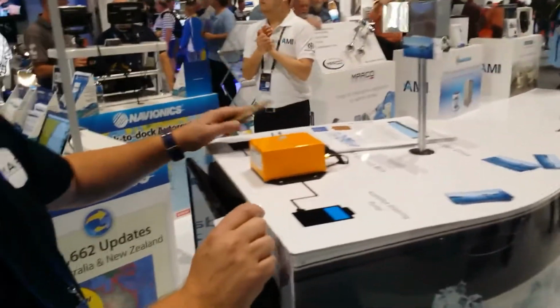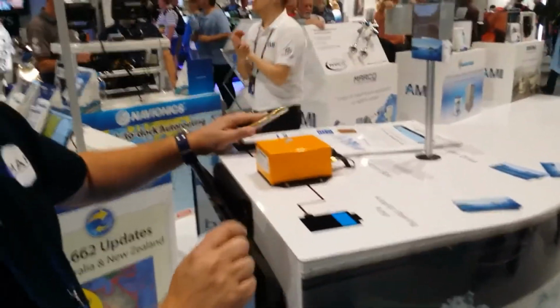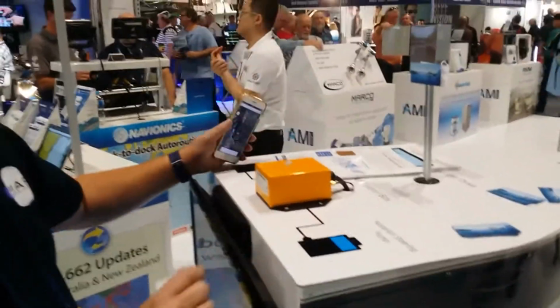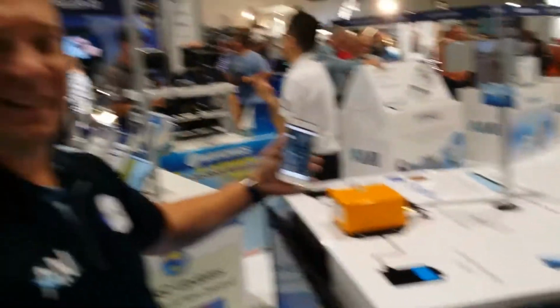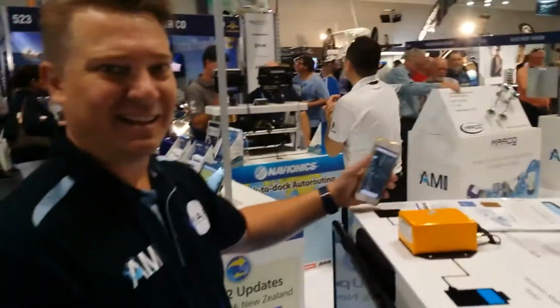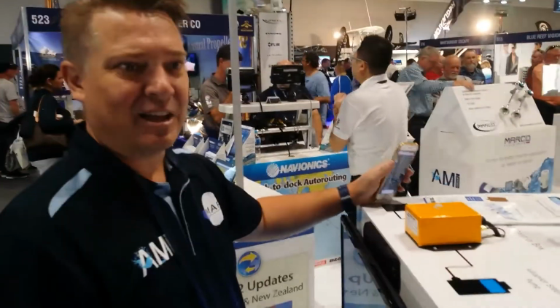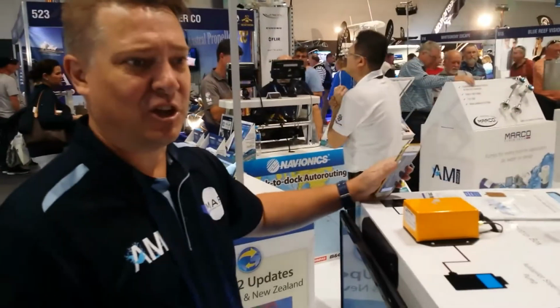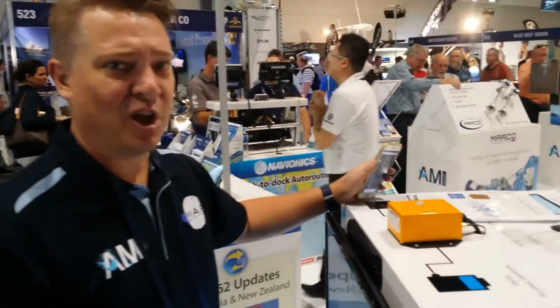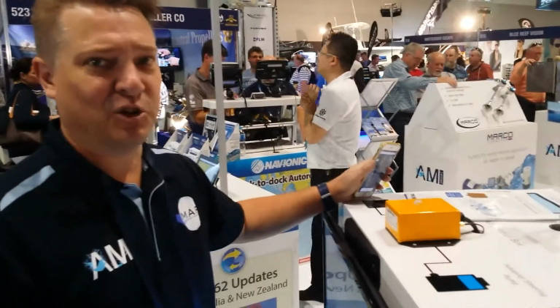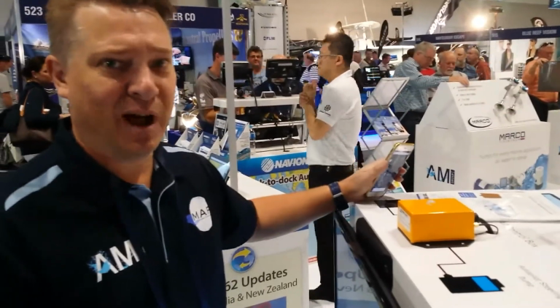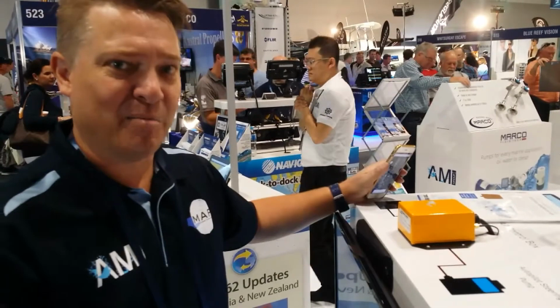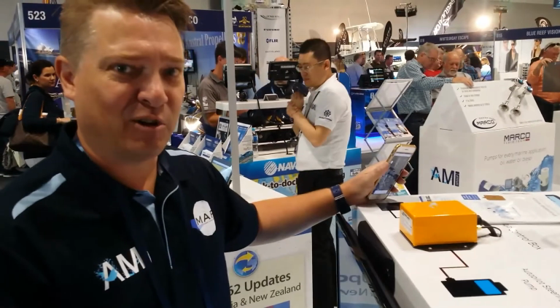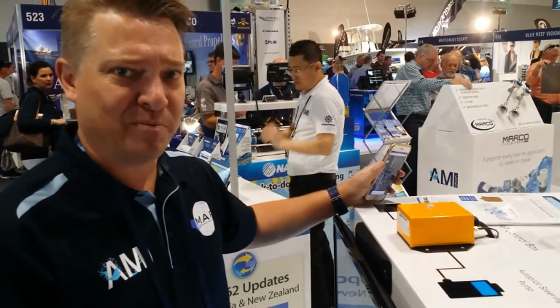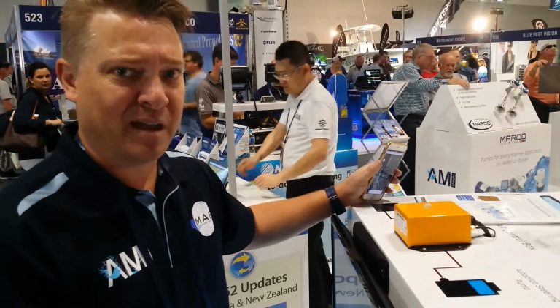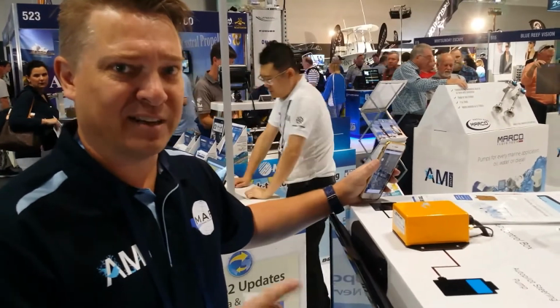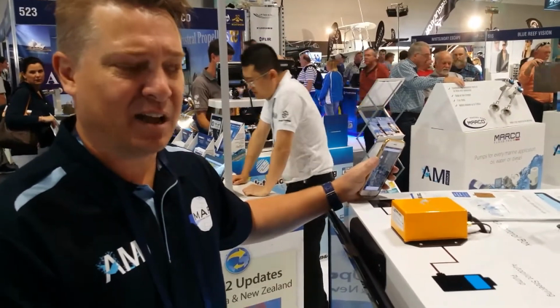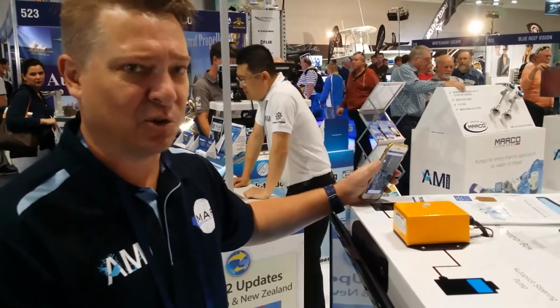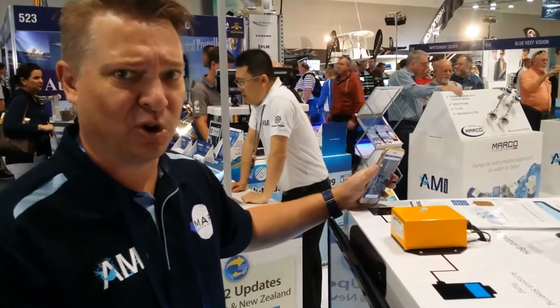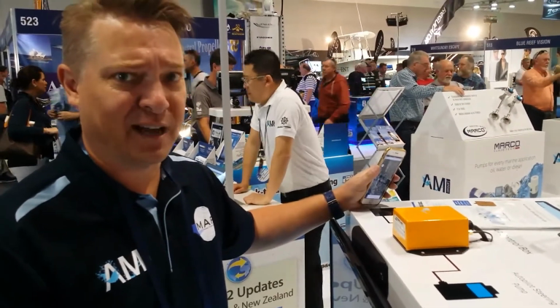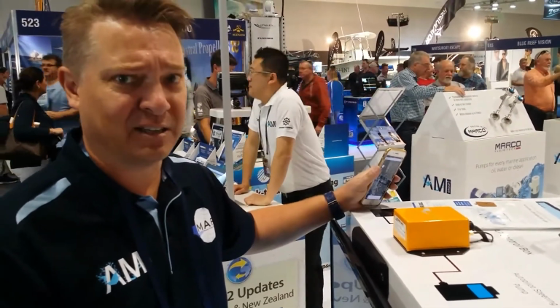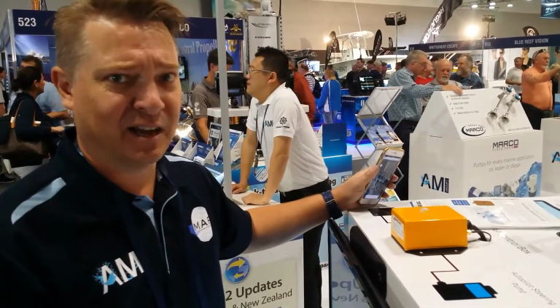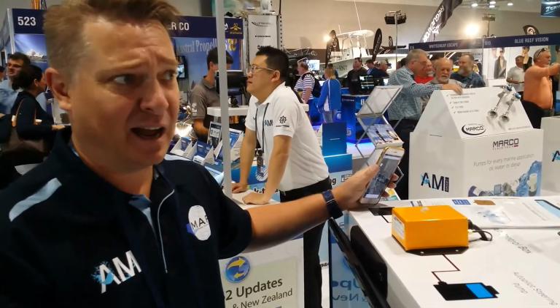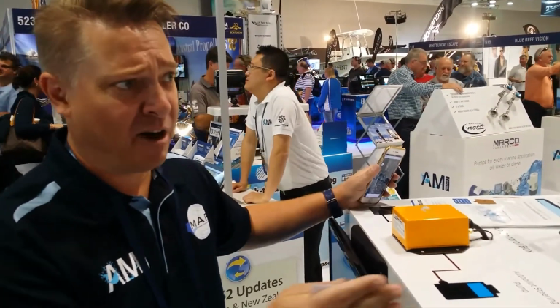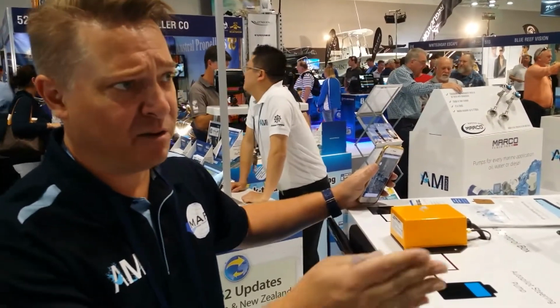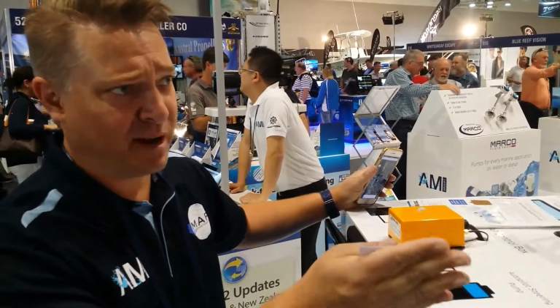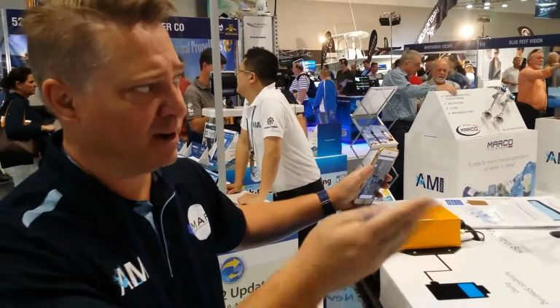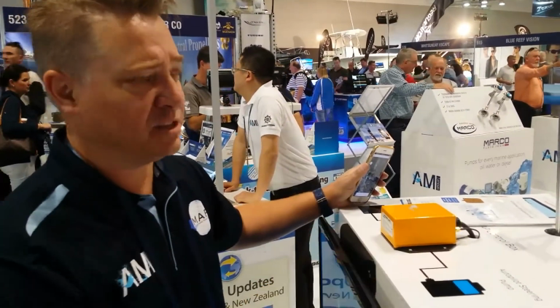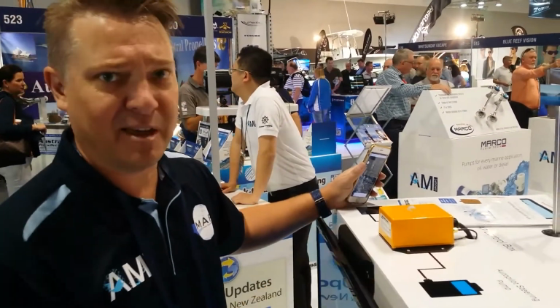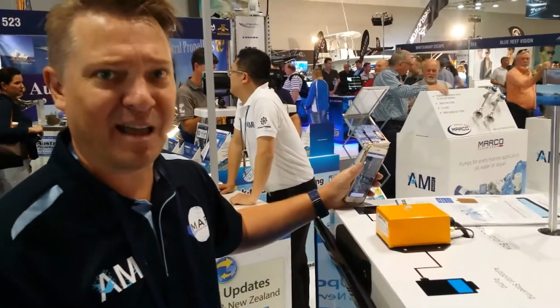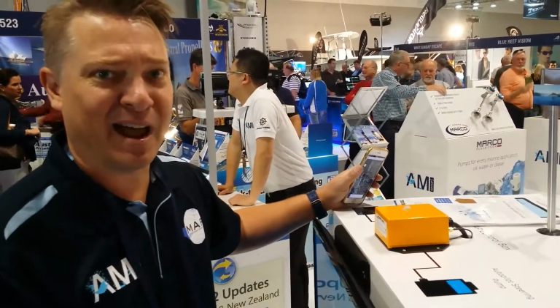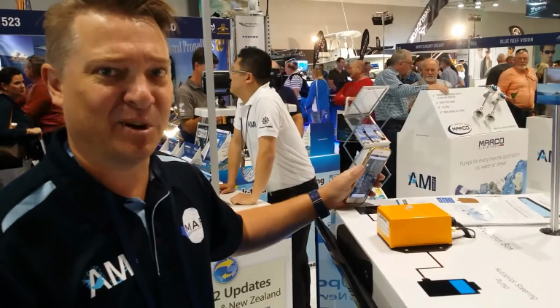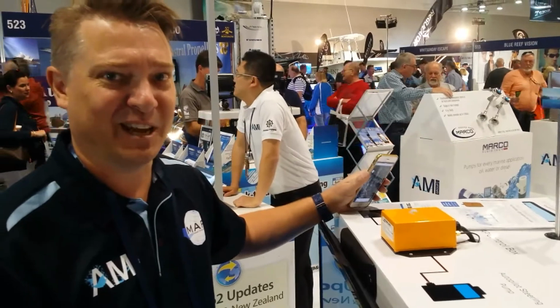Where can they find more information about it? You can go to AMI Group, AMI Sales, or contact Aaron, Peter, or any of the team there at AMI Sales.